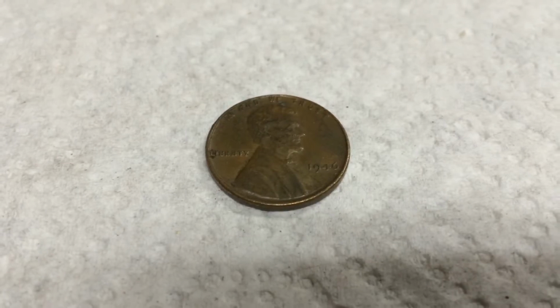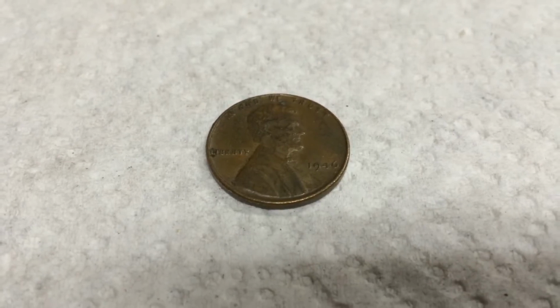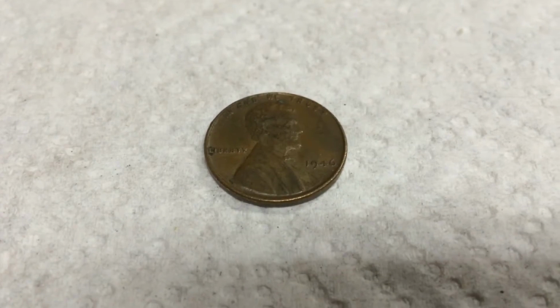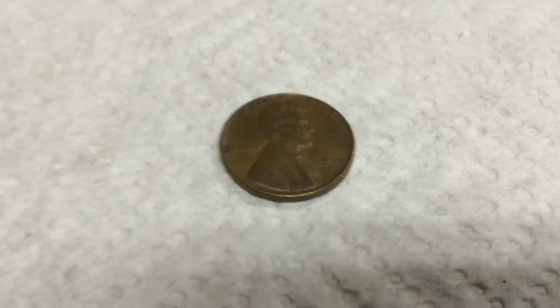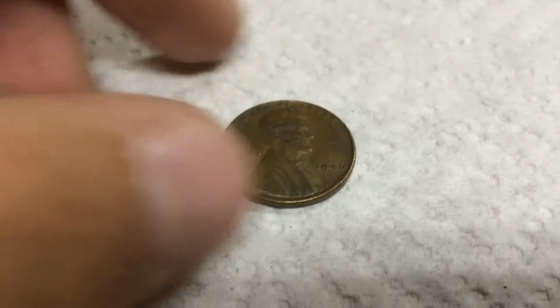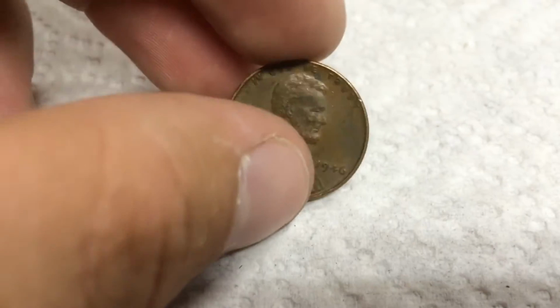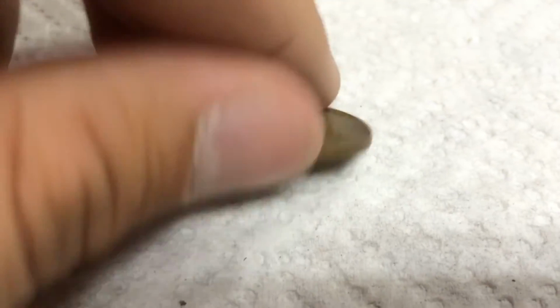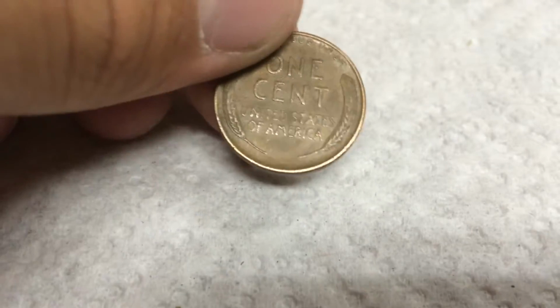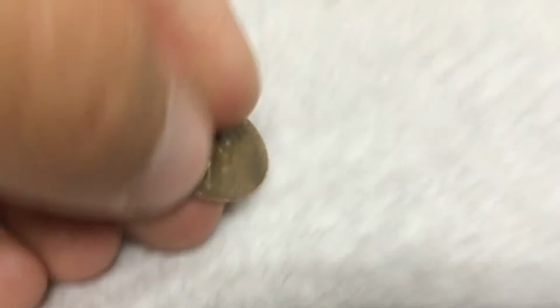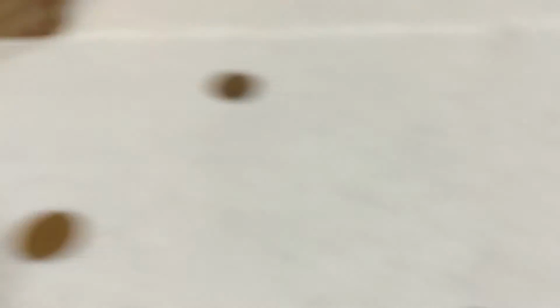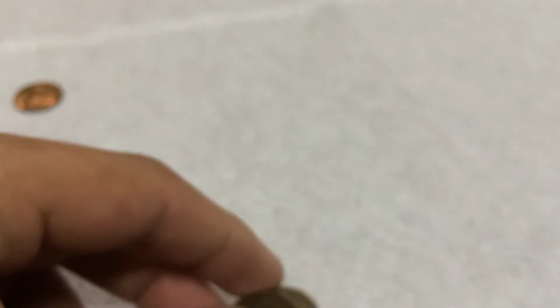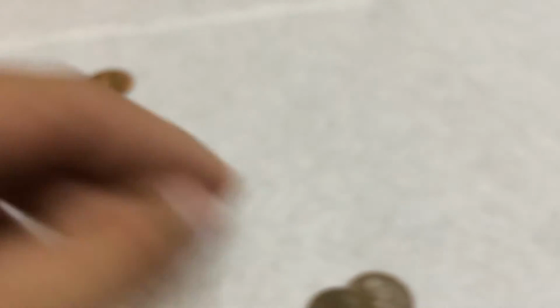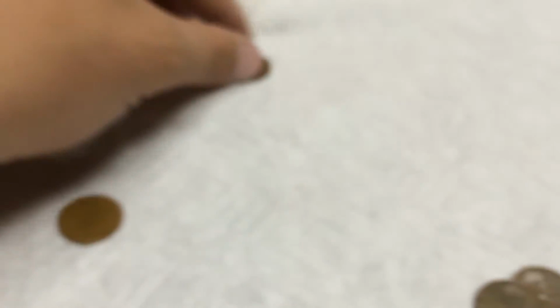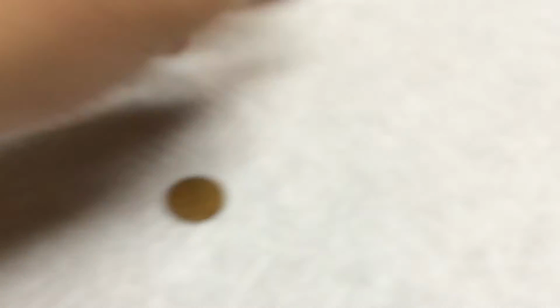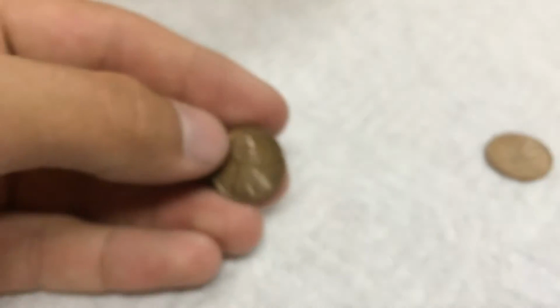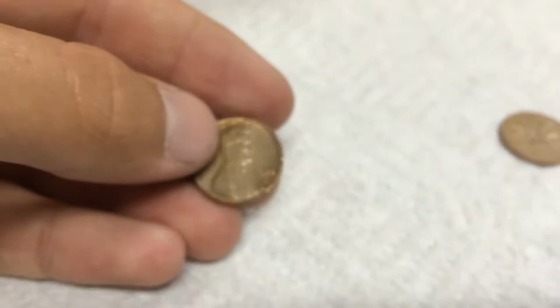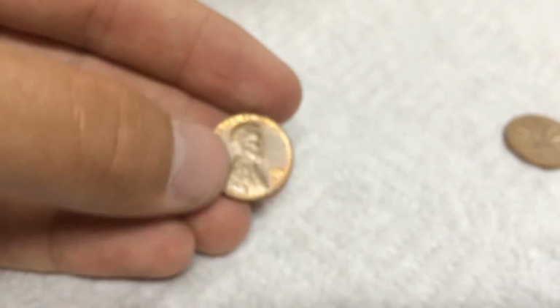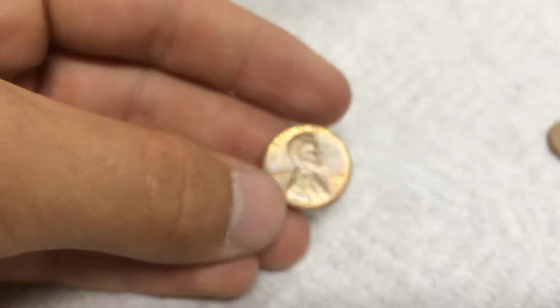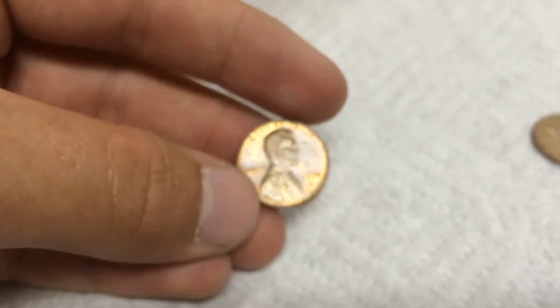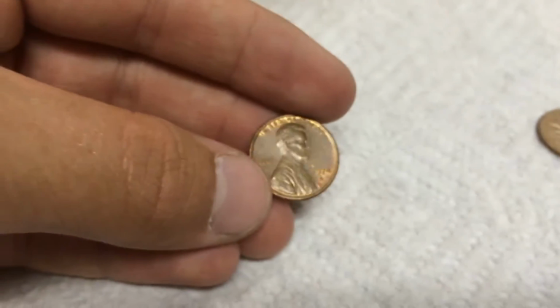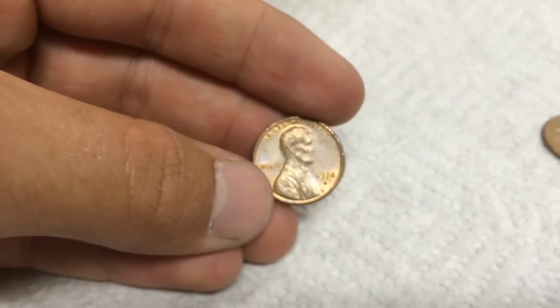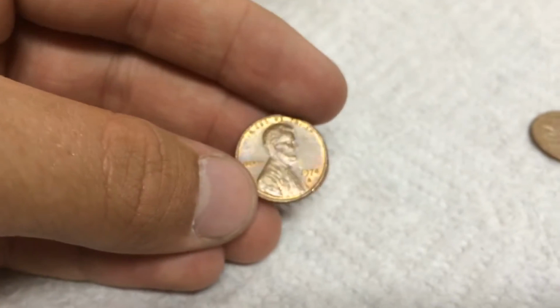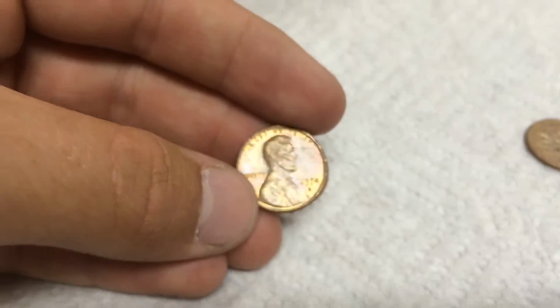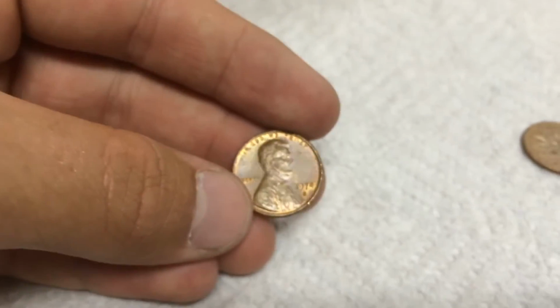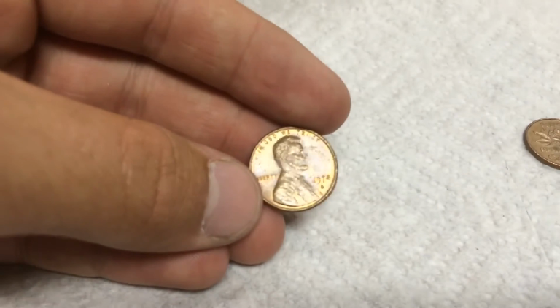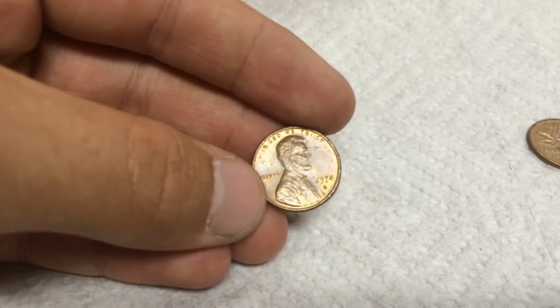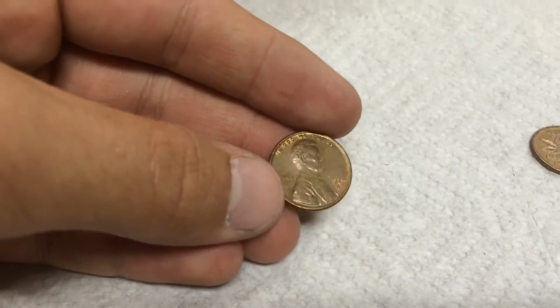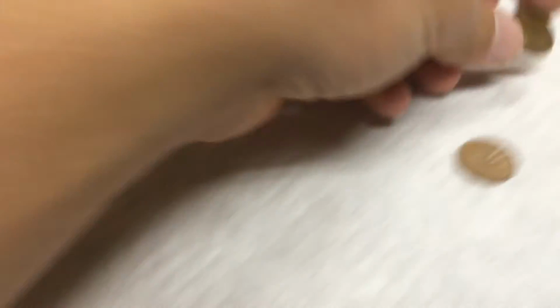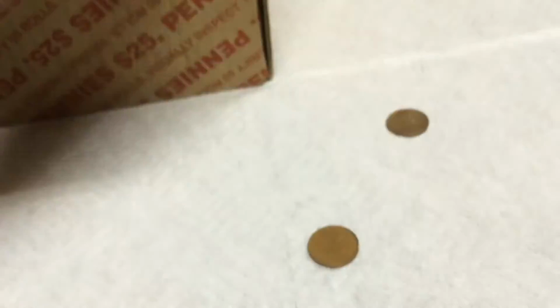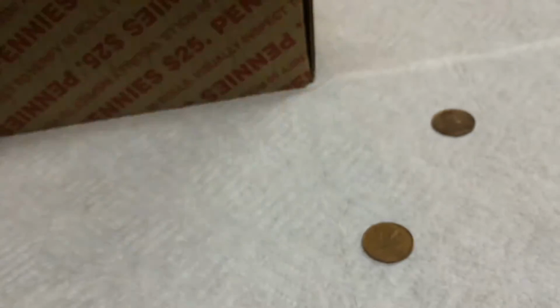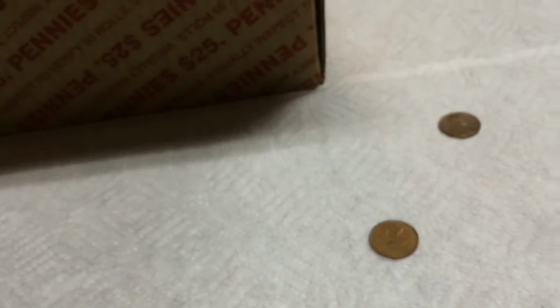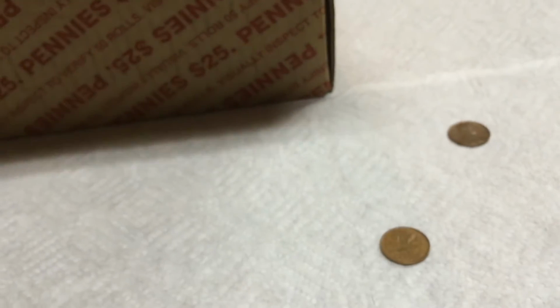Four rolls later, we have another wheat — it's a 1946 Plain. So that's two wheats, and we got this cool 1974-S, really nice blob S, and it's got some nice toning. On to the next roll.